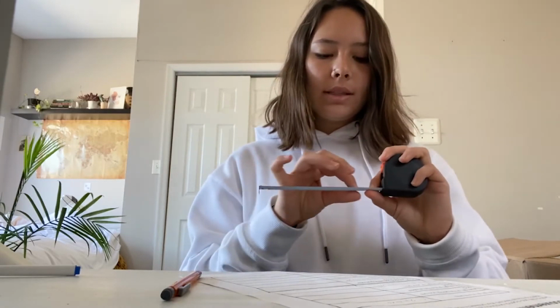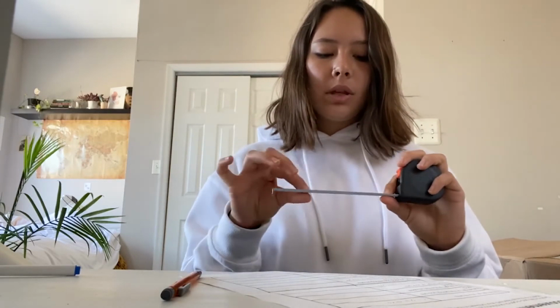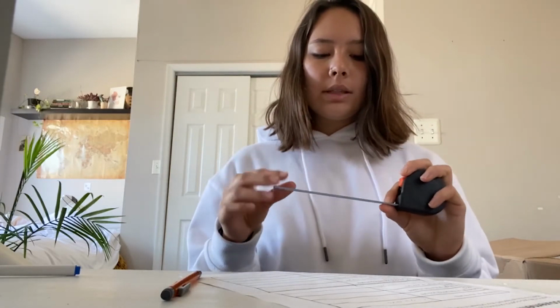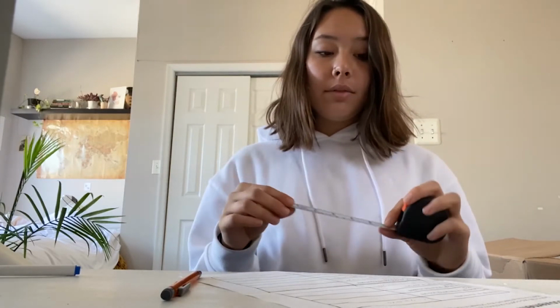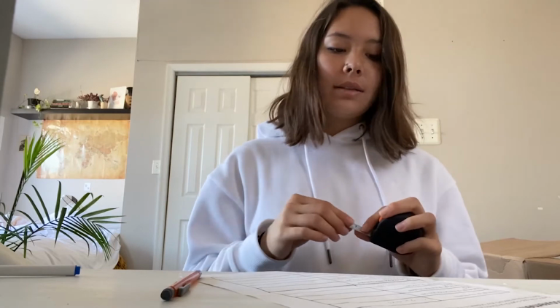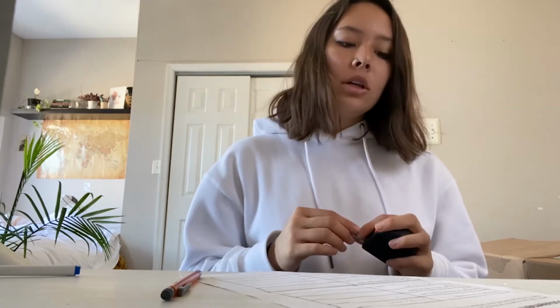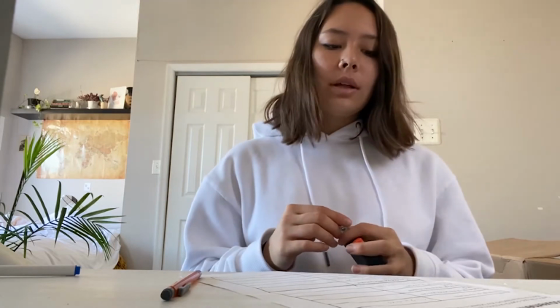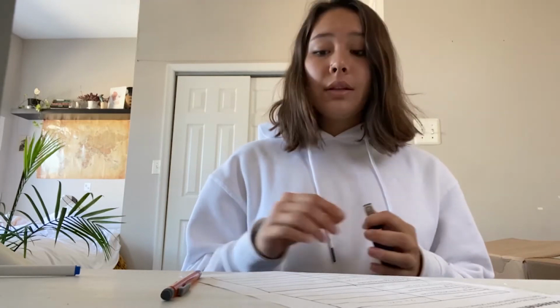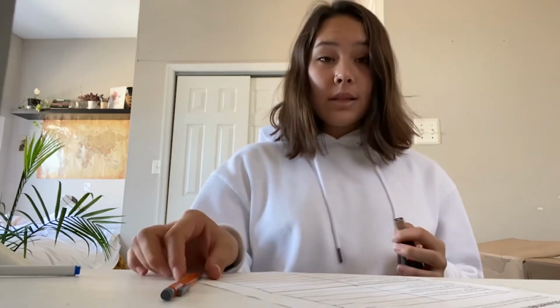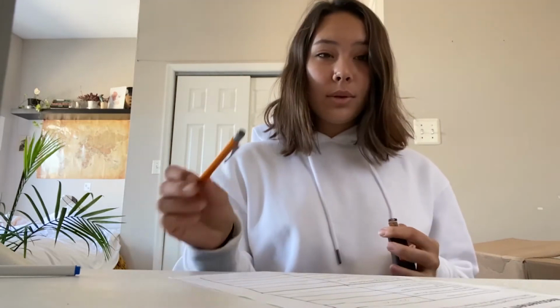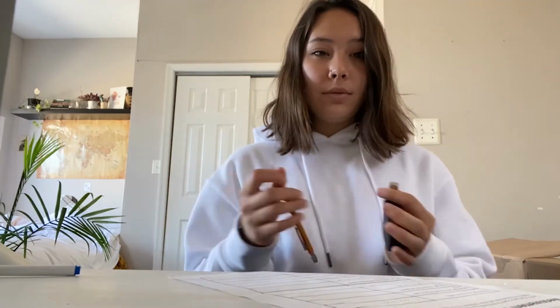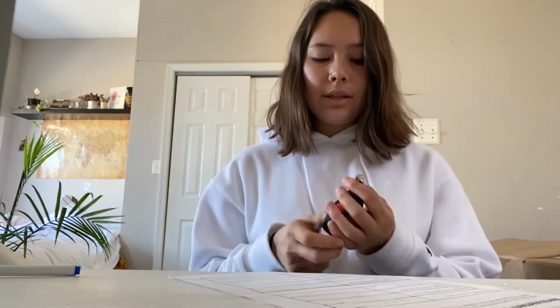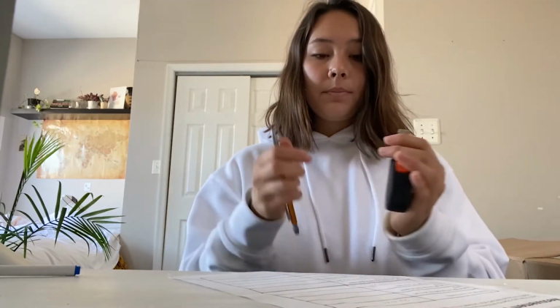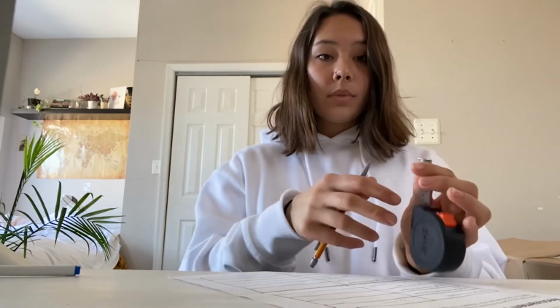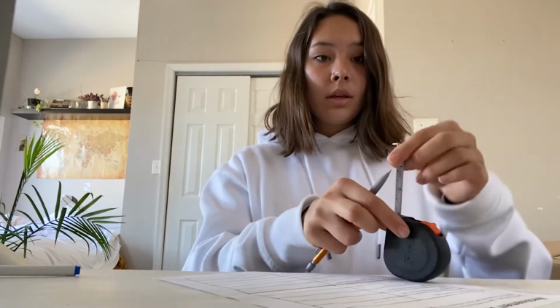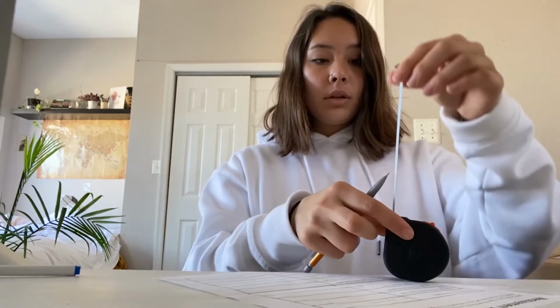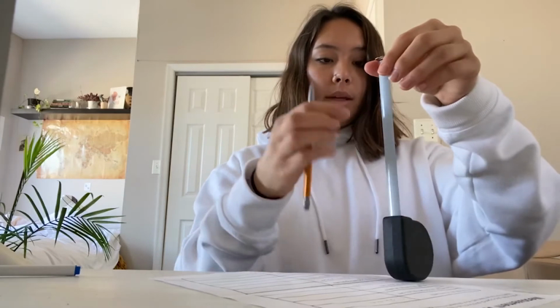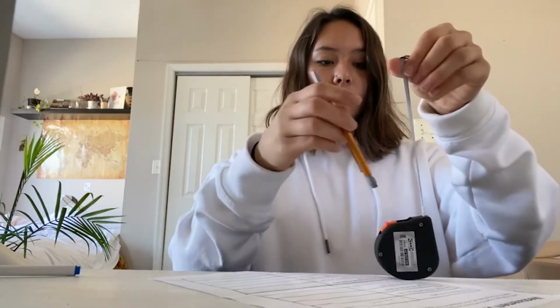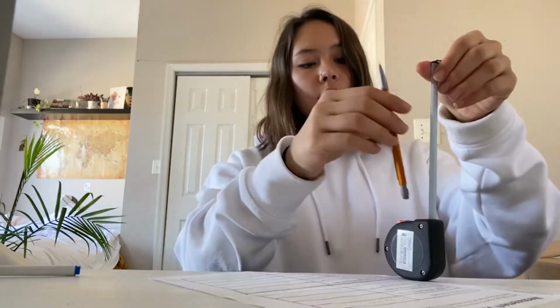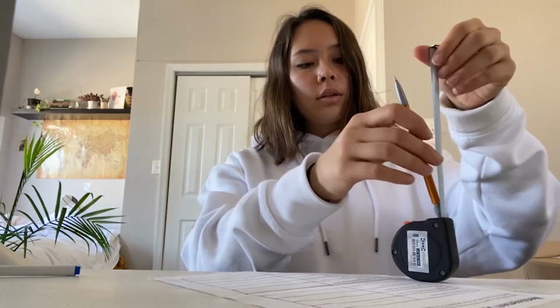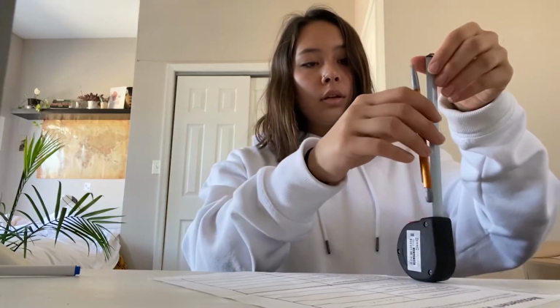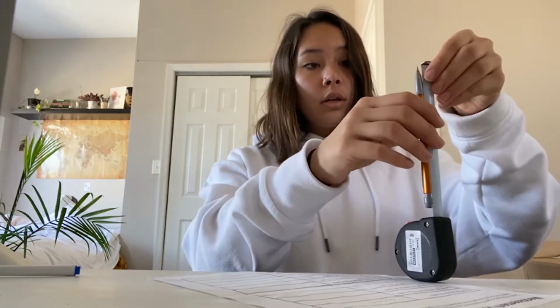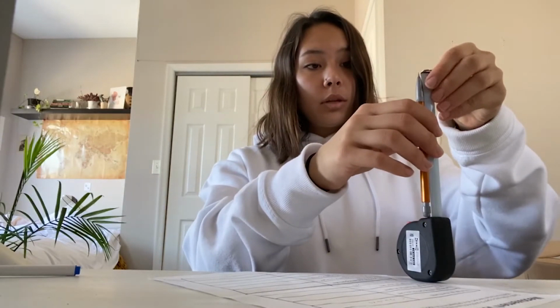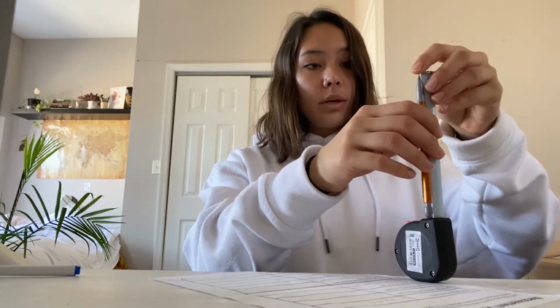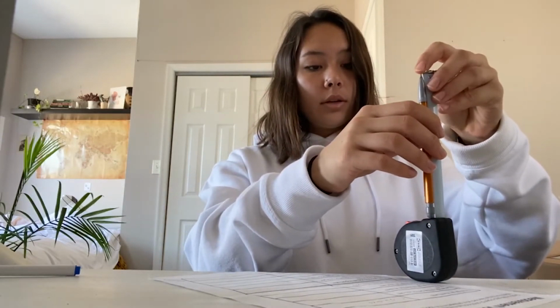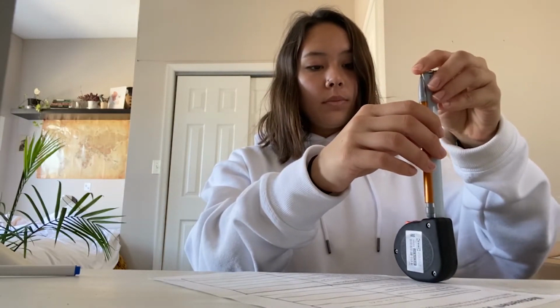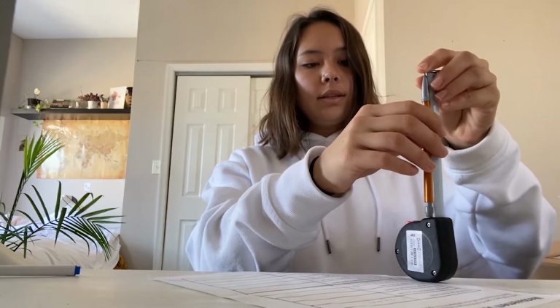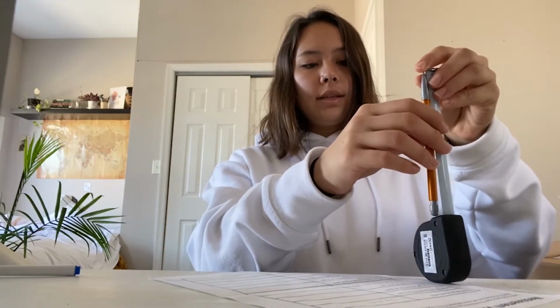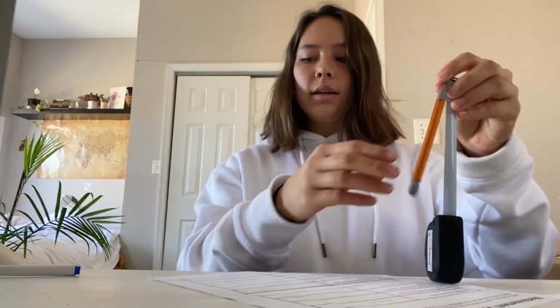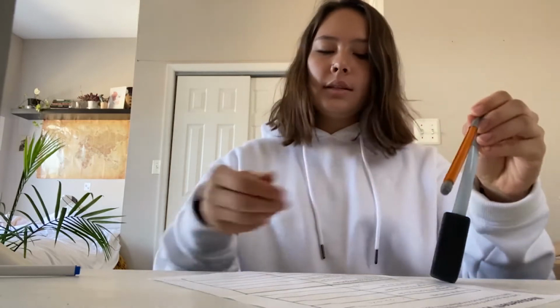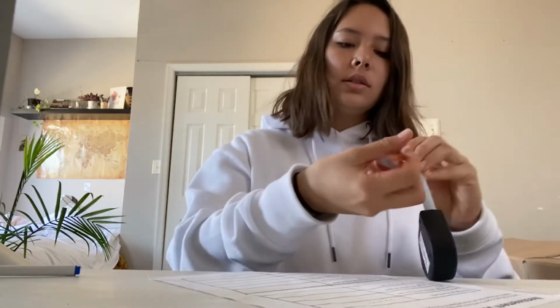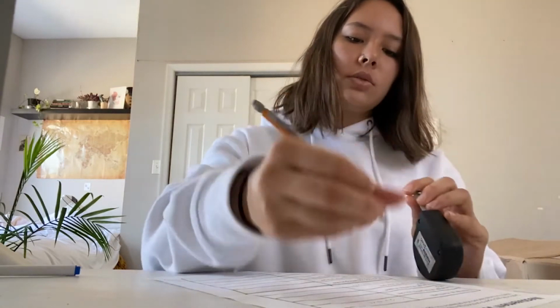So the length of the pencil you're using — I'm going to pull mine out and measure it from zero. This is exactly six inches.